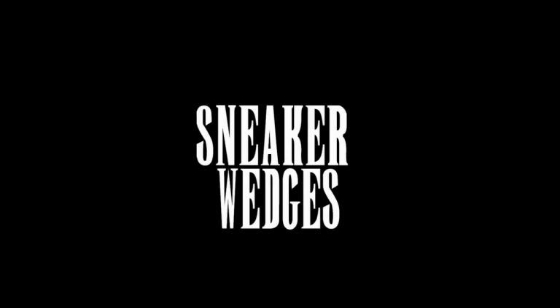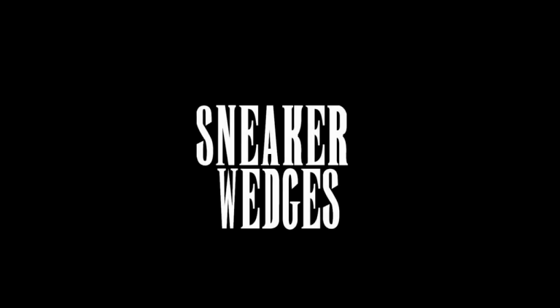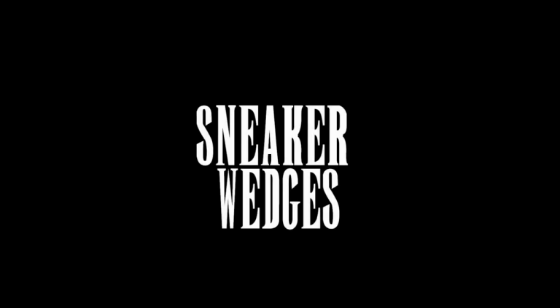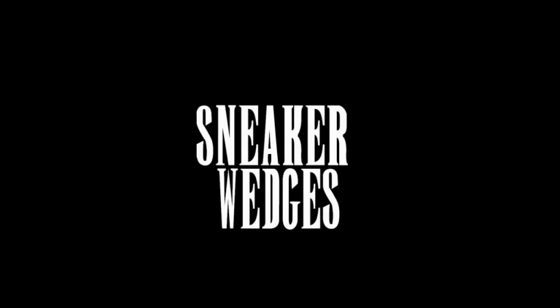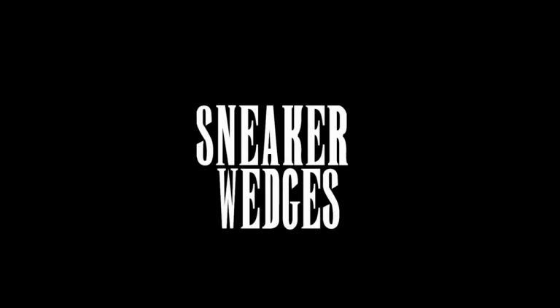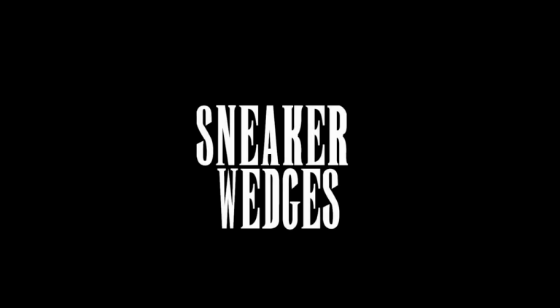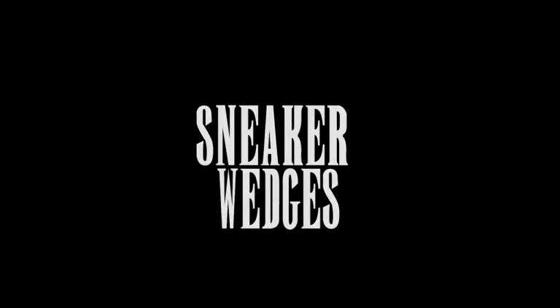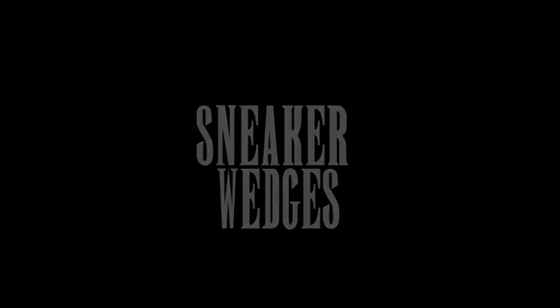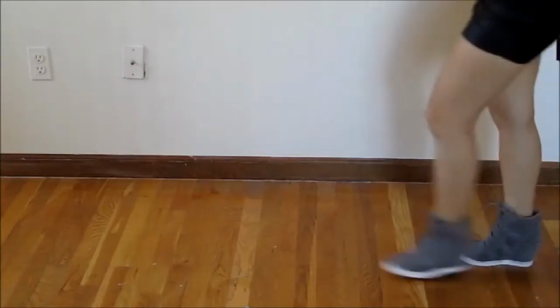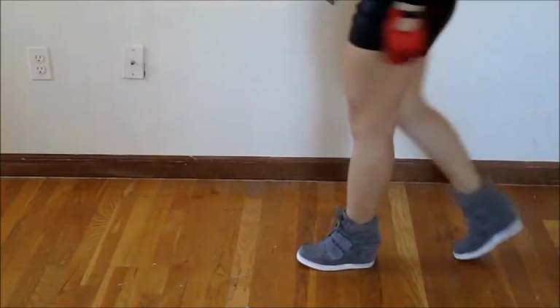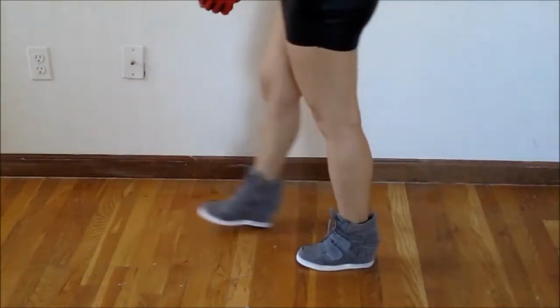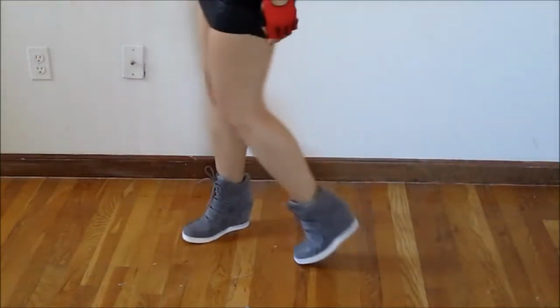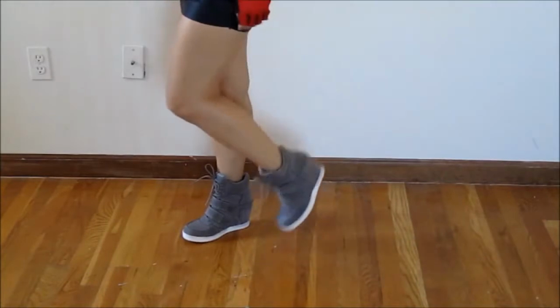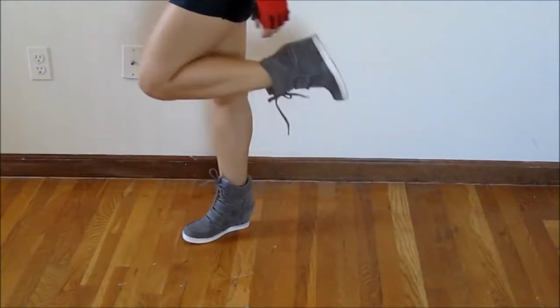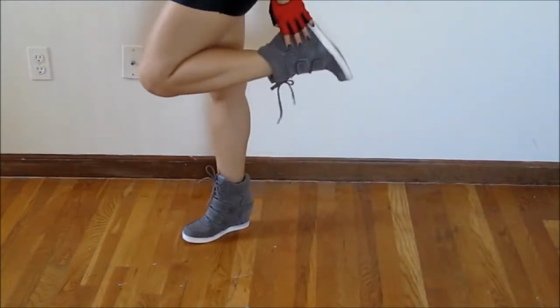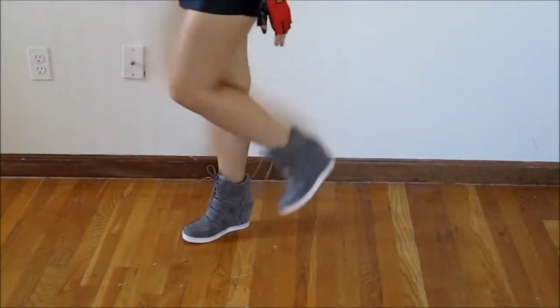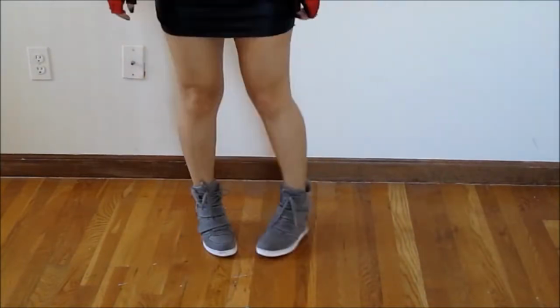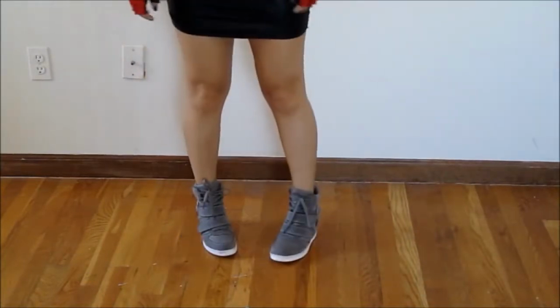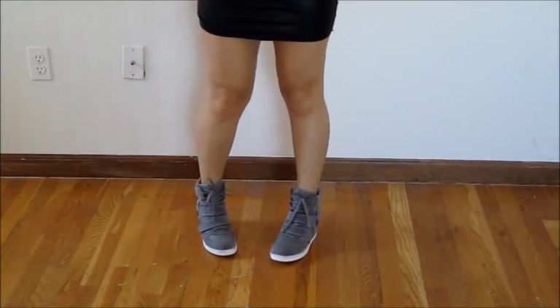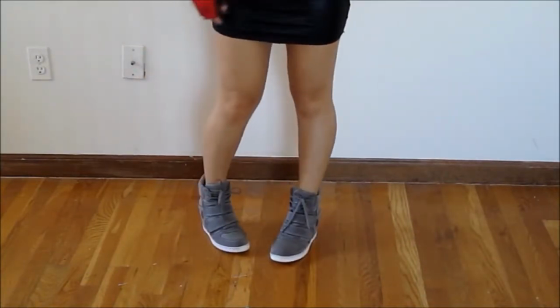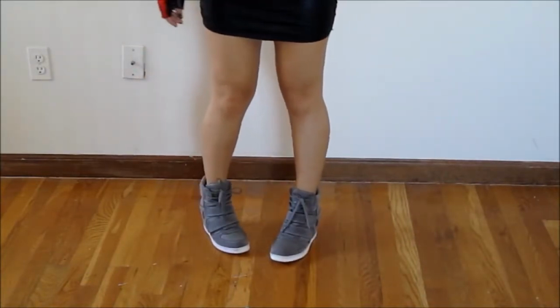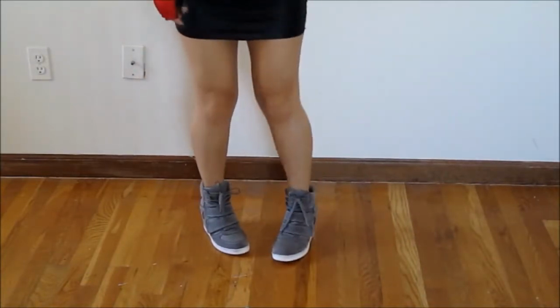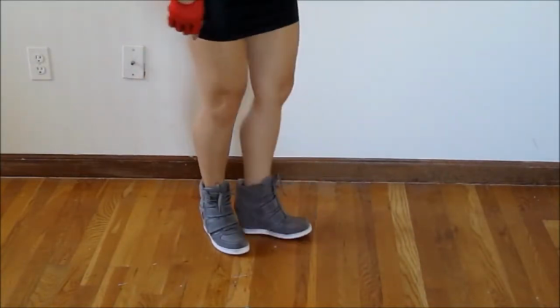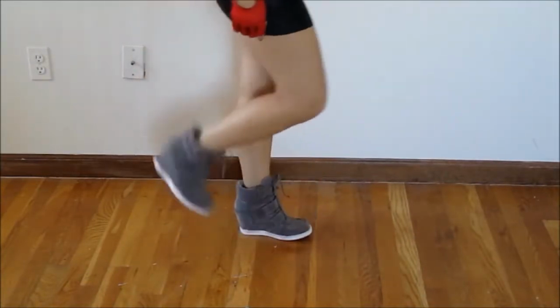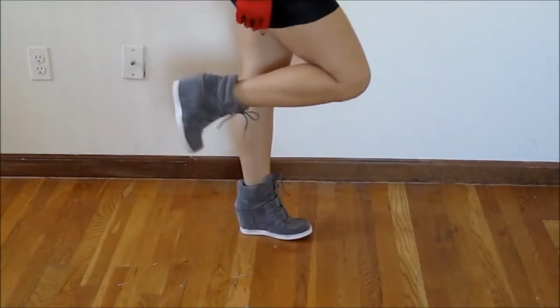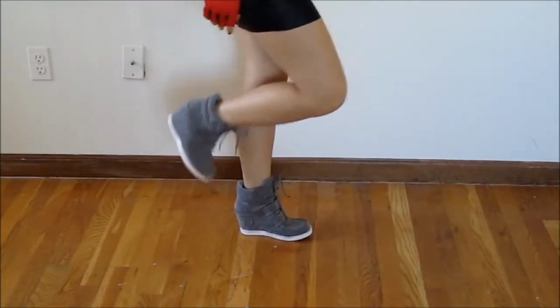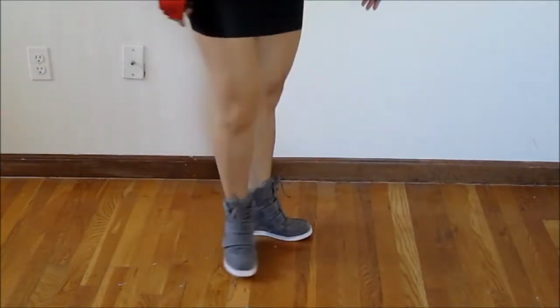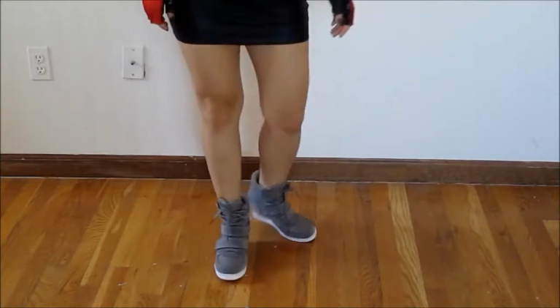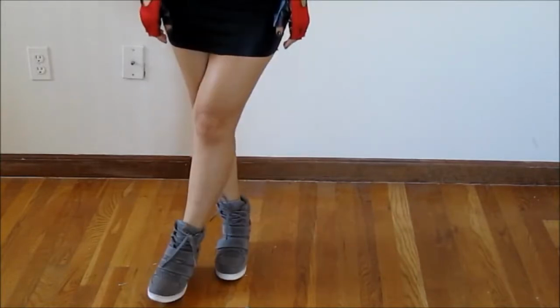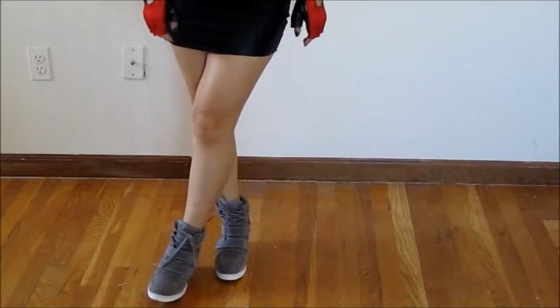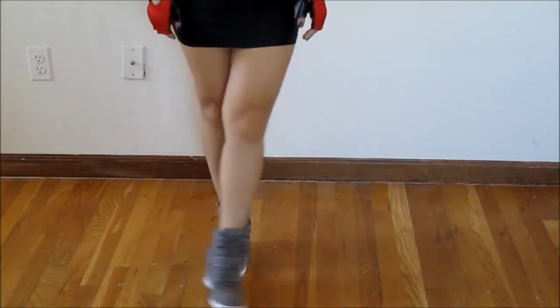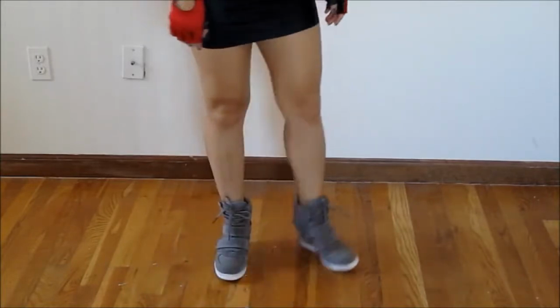So for her sneakers, she kind of has like these military-ish sneakers, but I don't really have sneakers like that. So I'm just wearing these grey sneaker wedges that I actually got from YesStyle, and I think it matches her outfit really well.